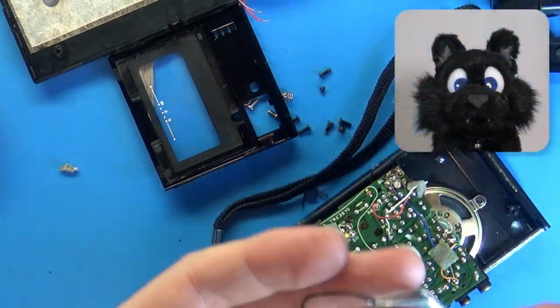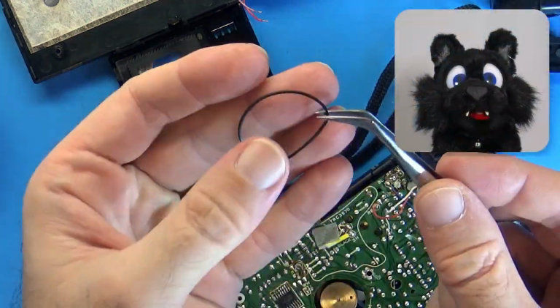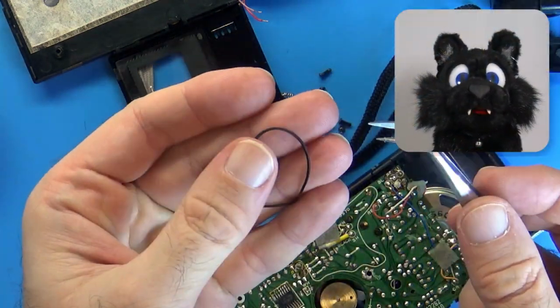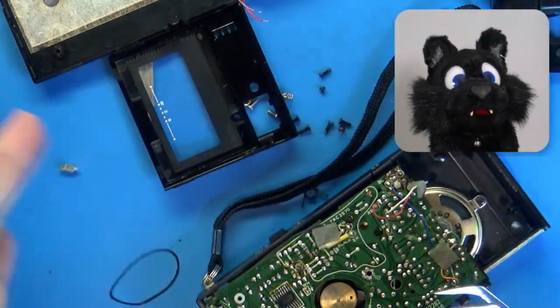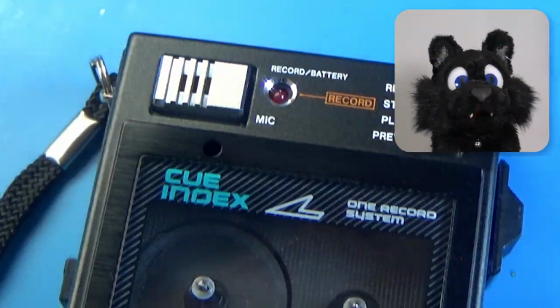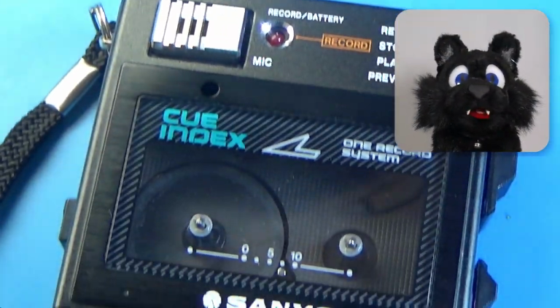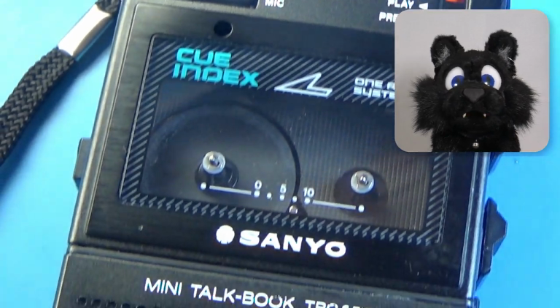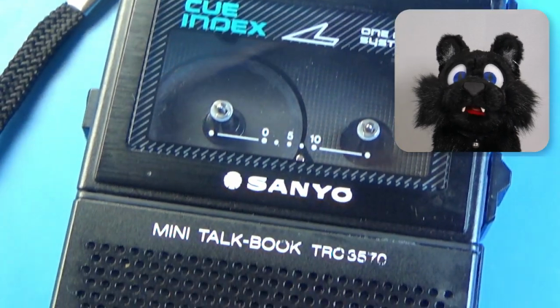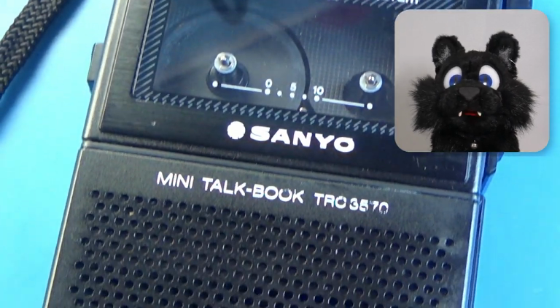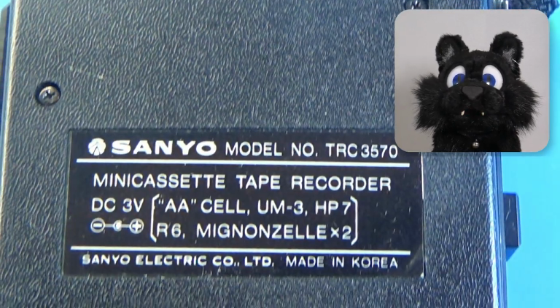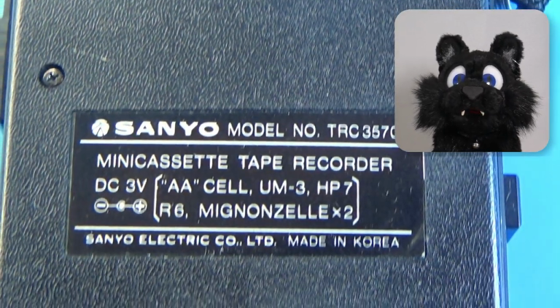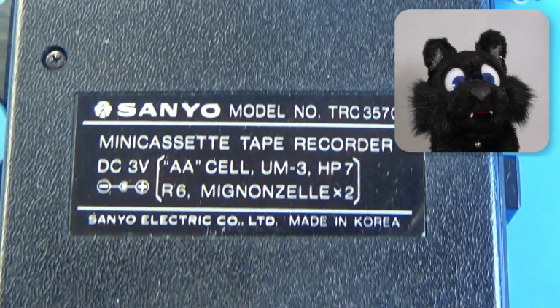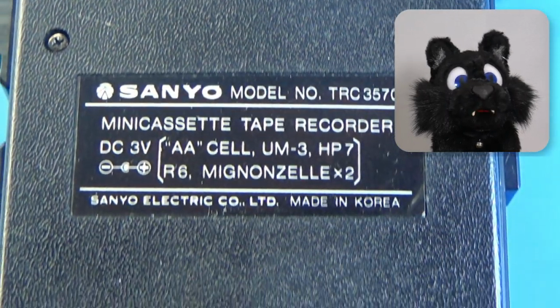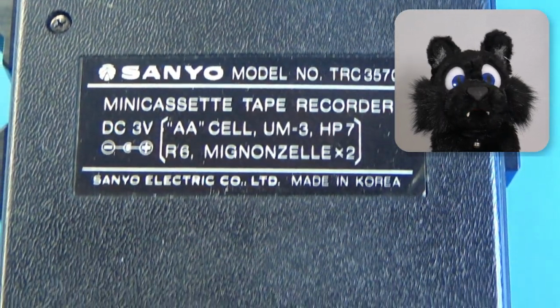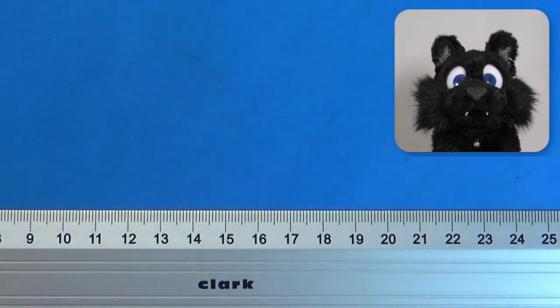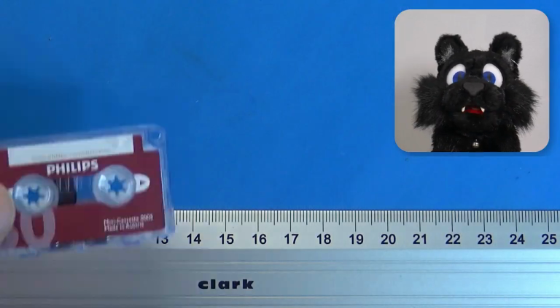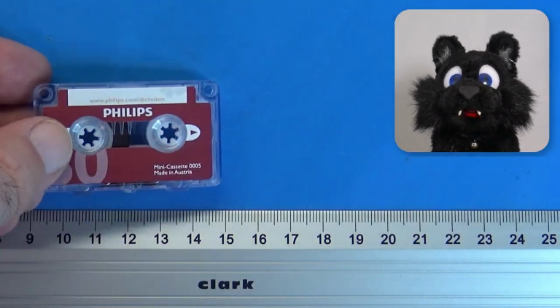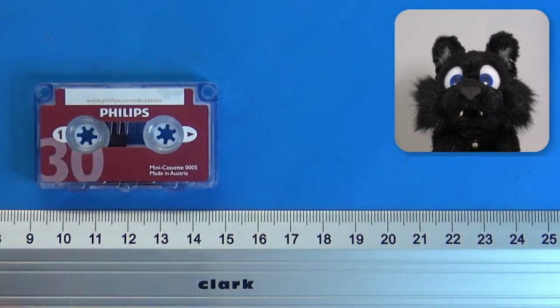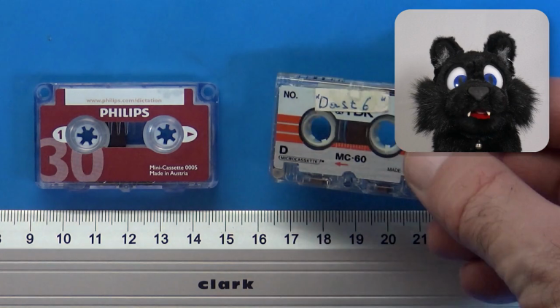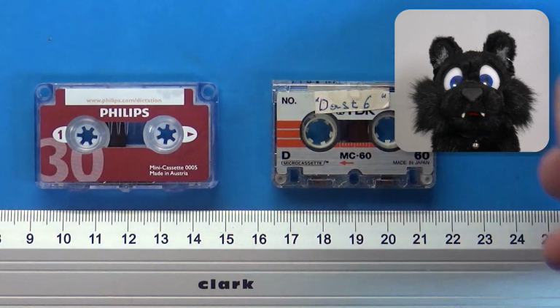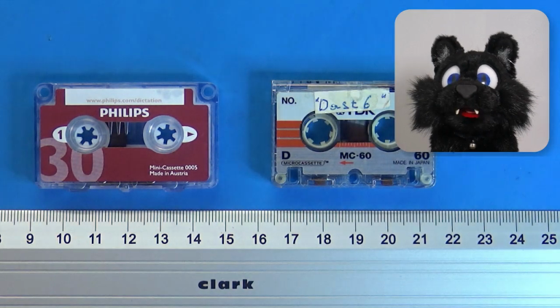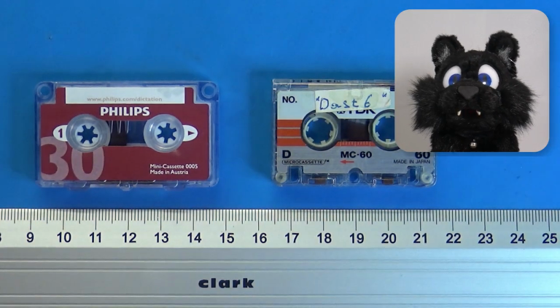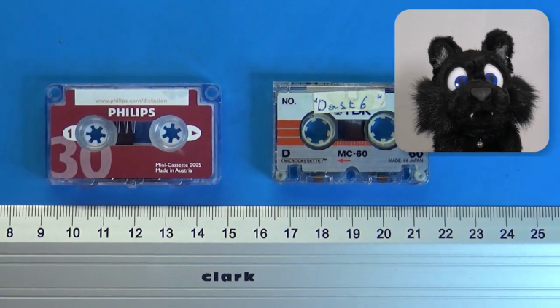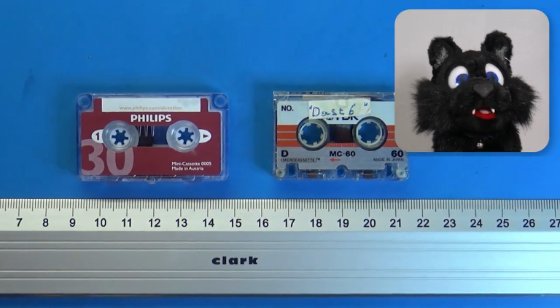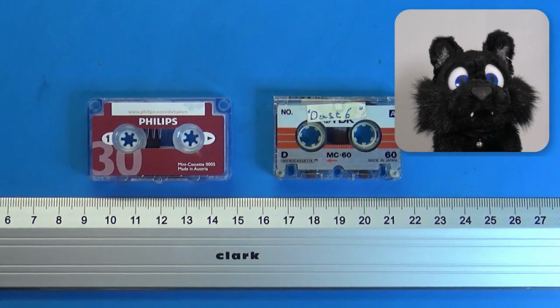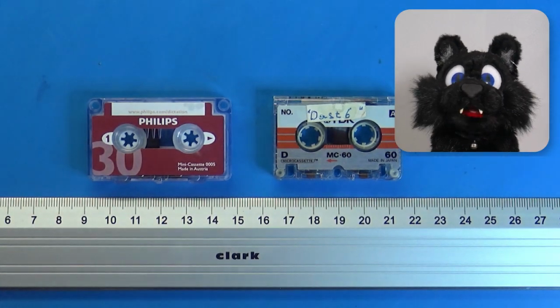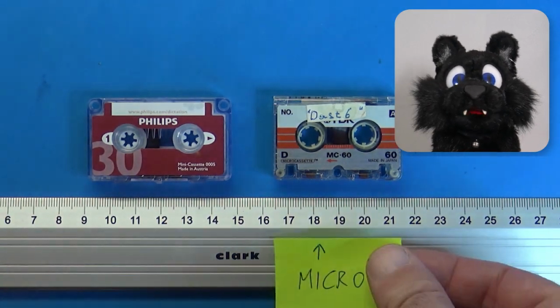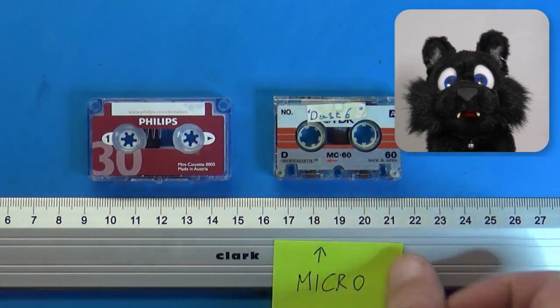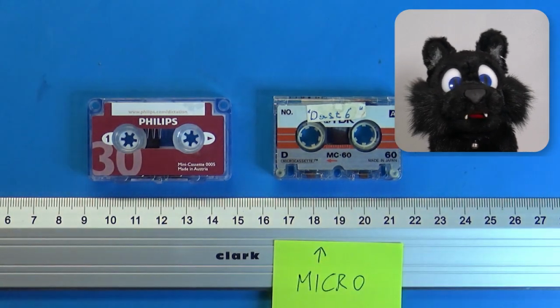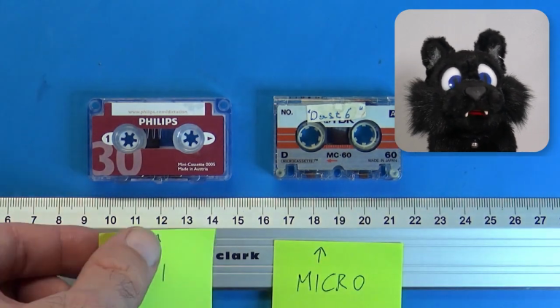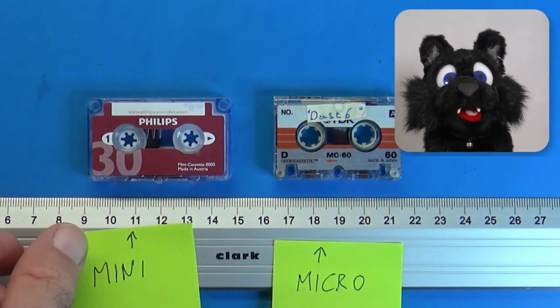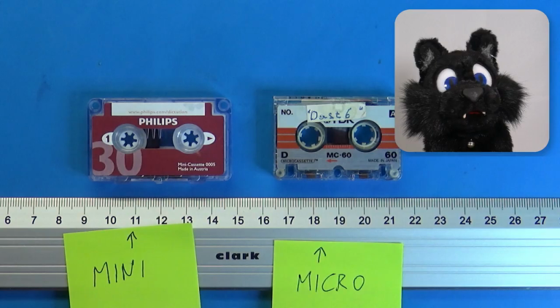It is the Sanyo TRC3570, and it is the only one of the lot to use mini-cassettes instead of micro-cassettes. Yes, there was a format war, even in this sector.